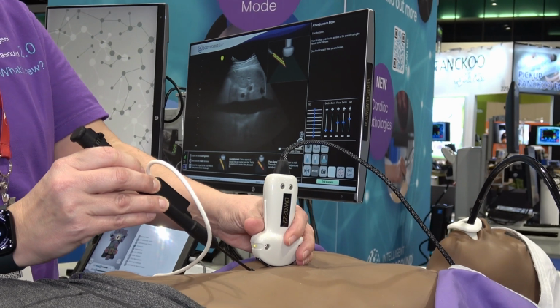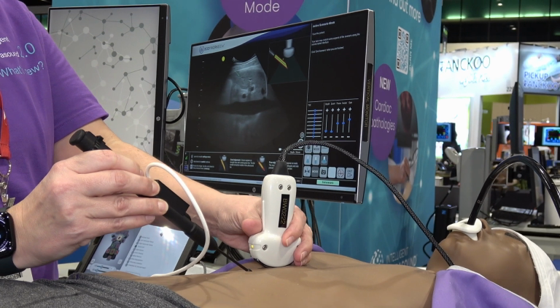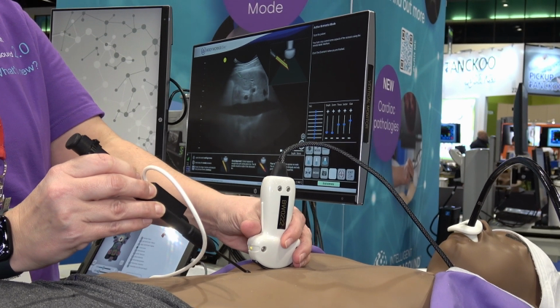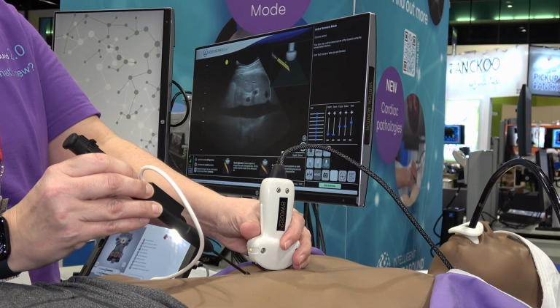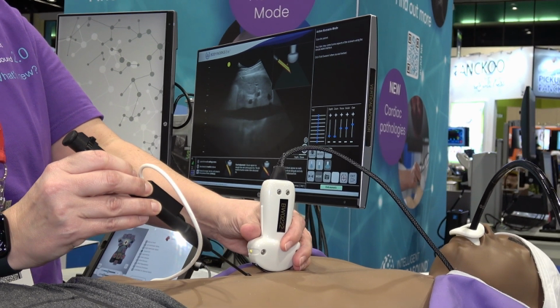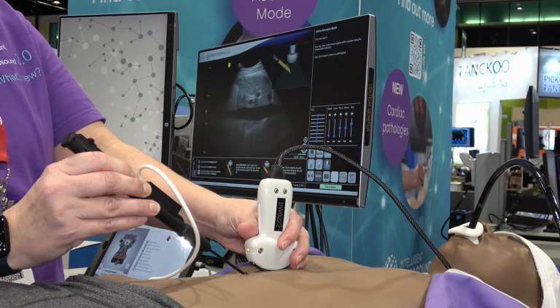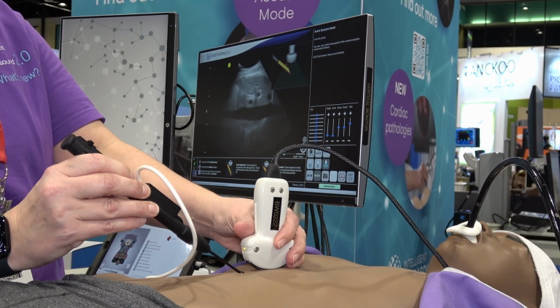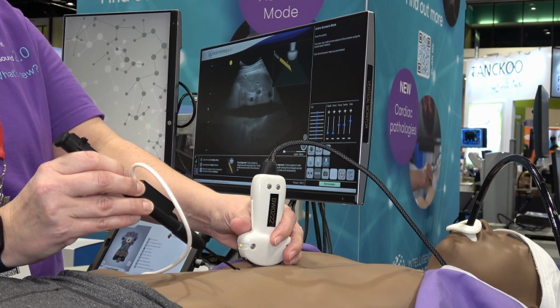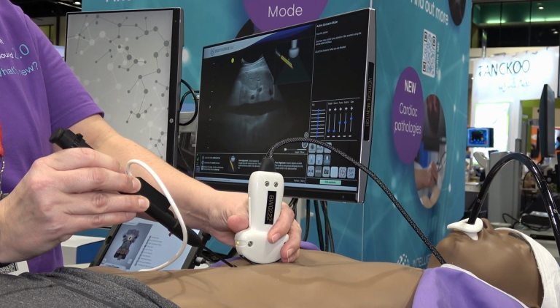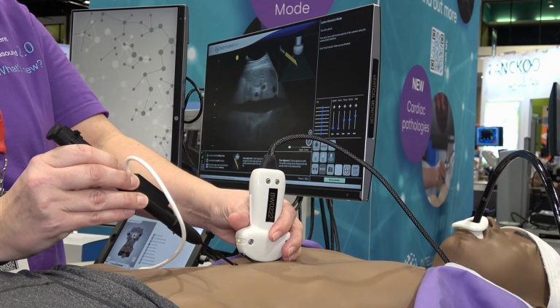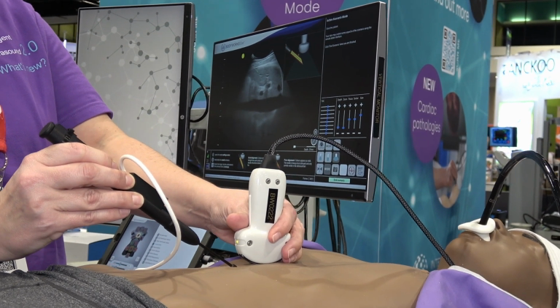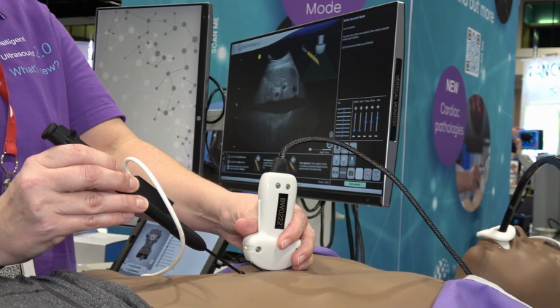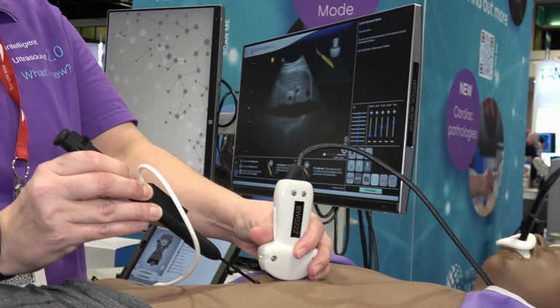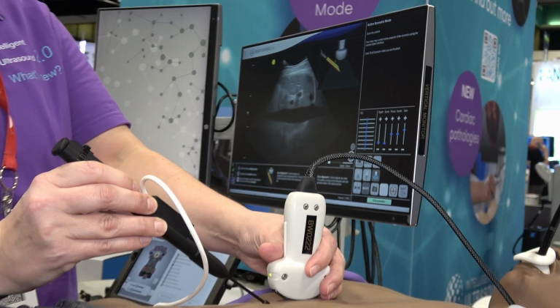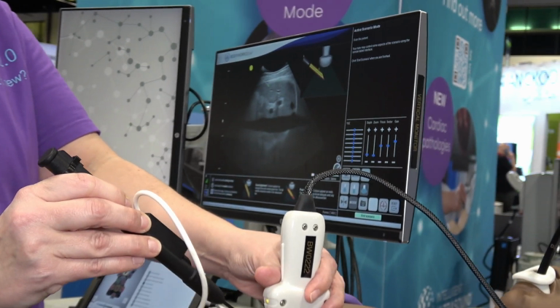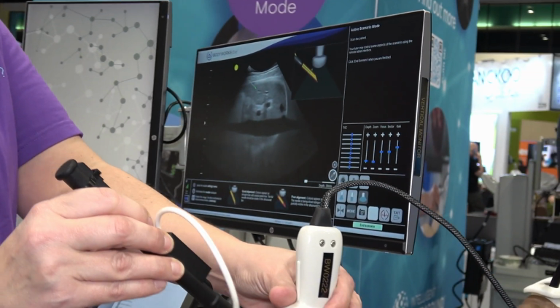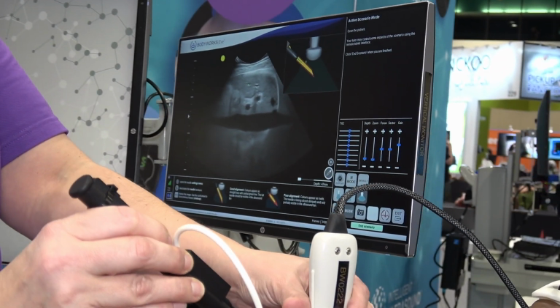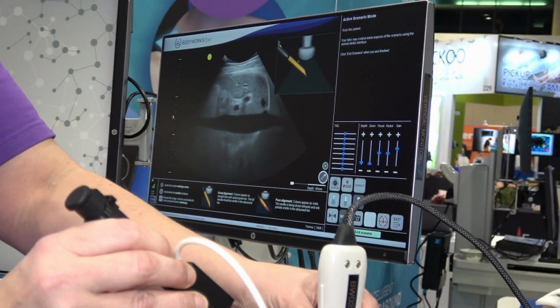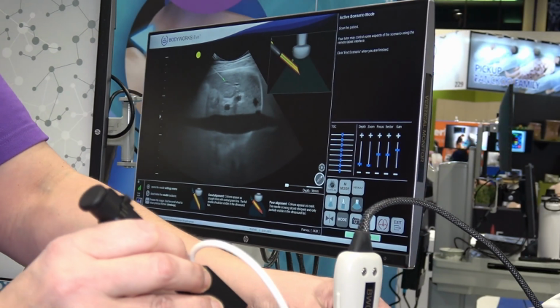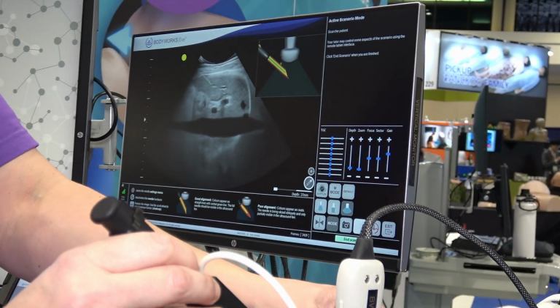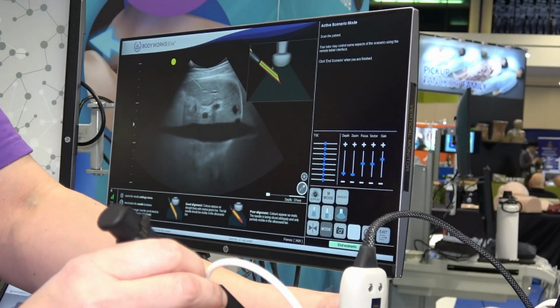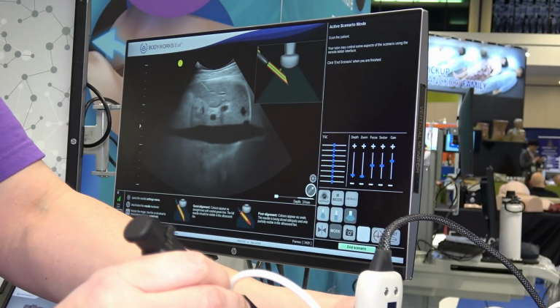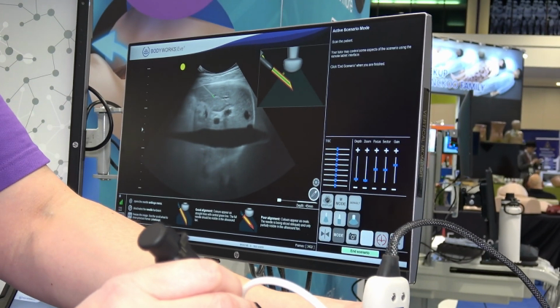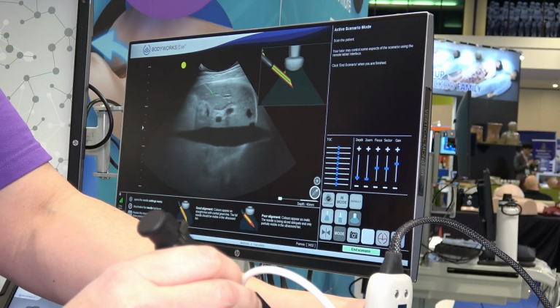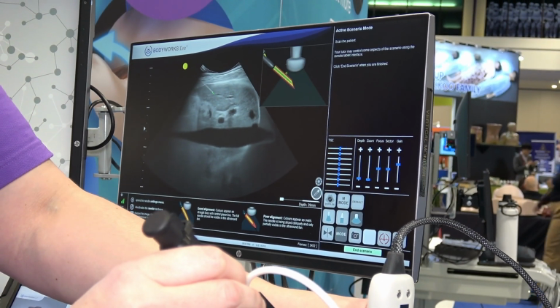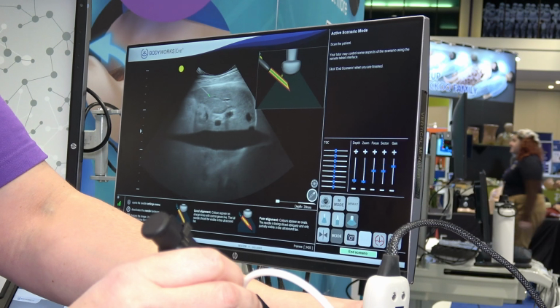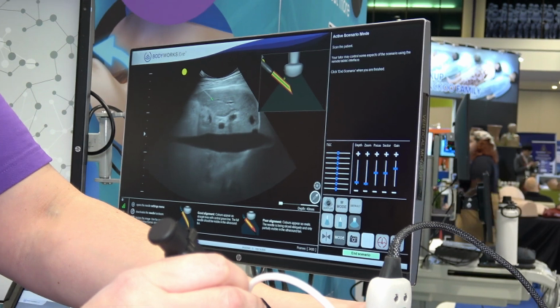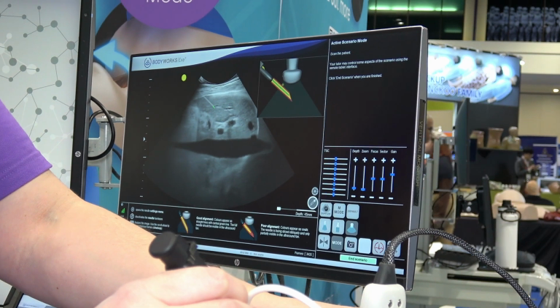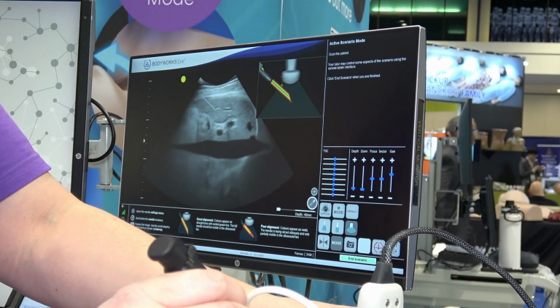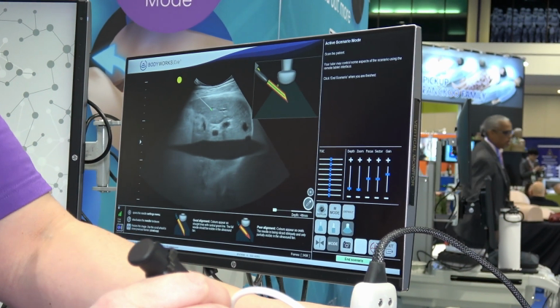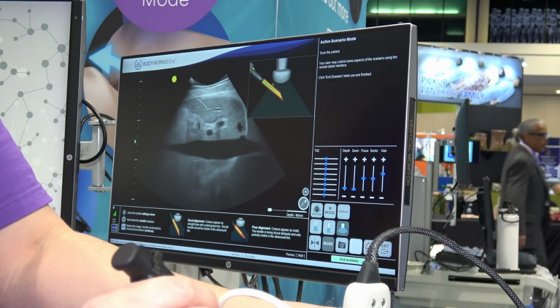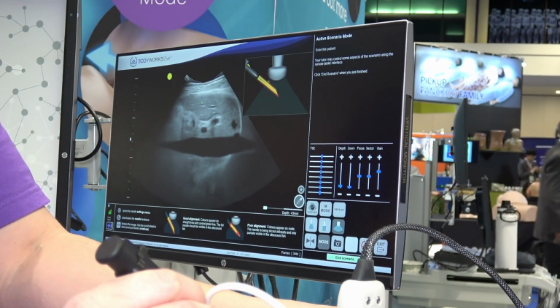You can also see that the needle is fairly obvious on screen and the needle tip is highlighted green. This helps beginners understand where their needle is, and they can keep track of their needle tip, which is really important.